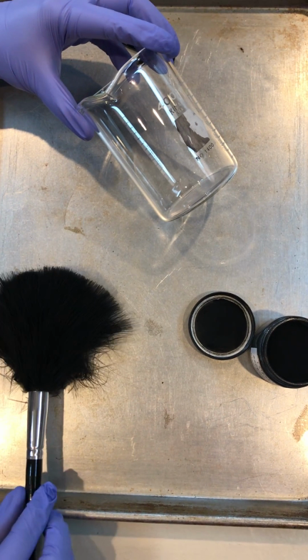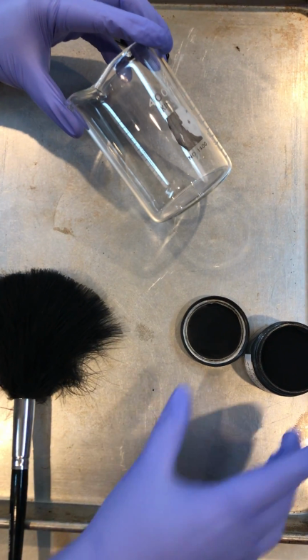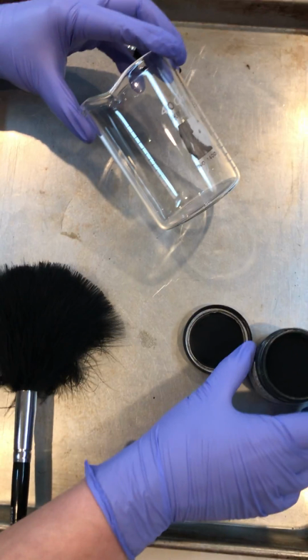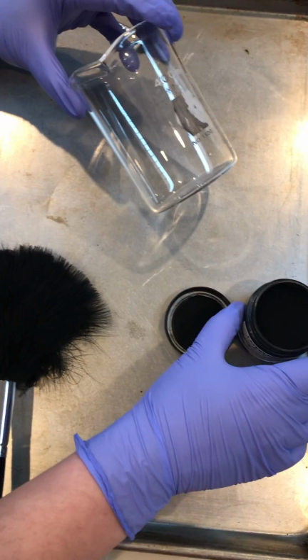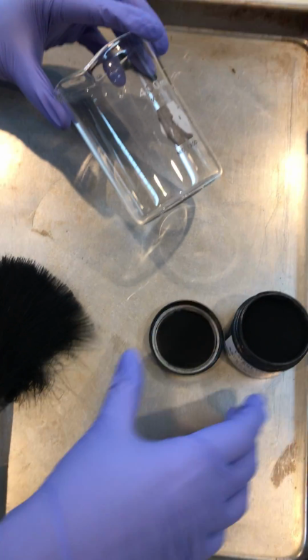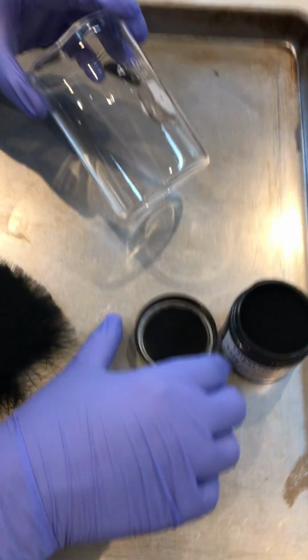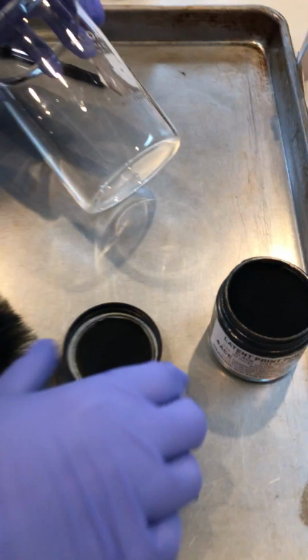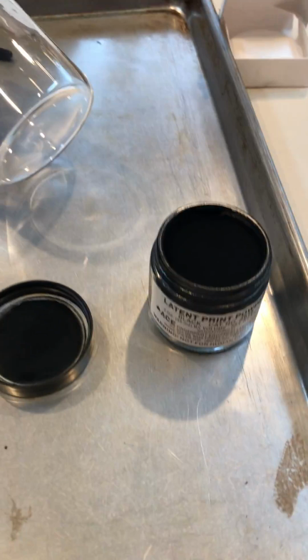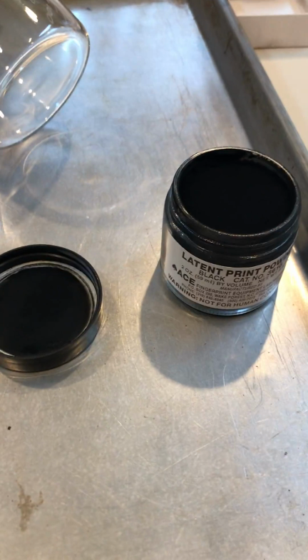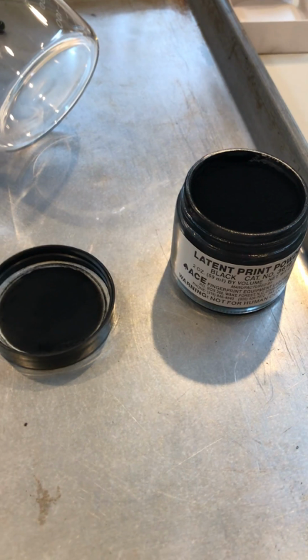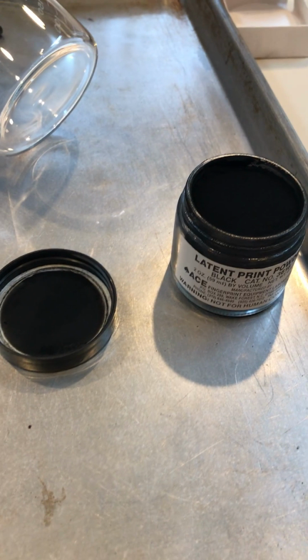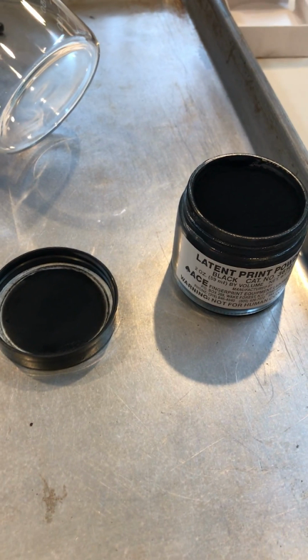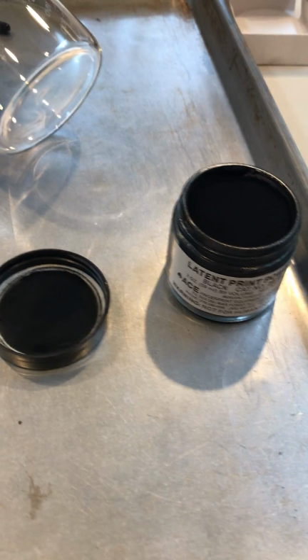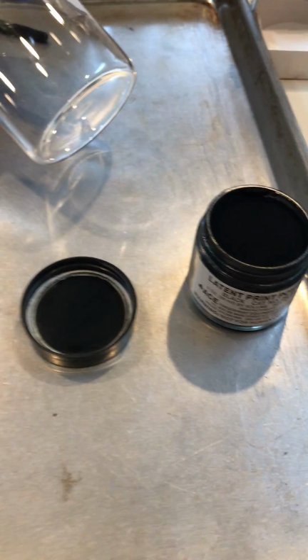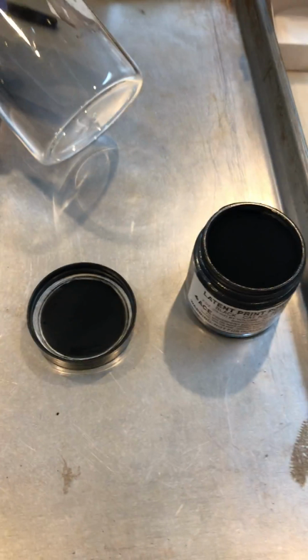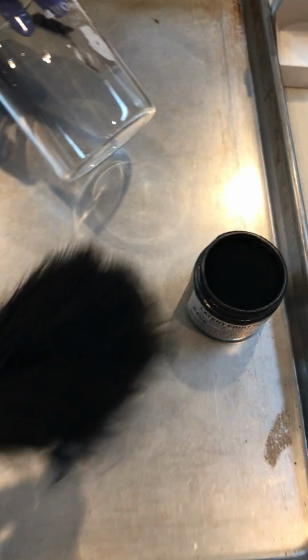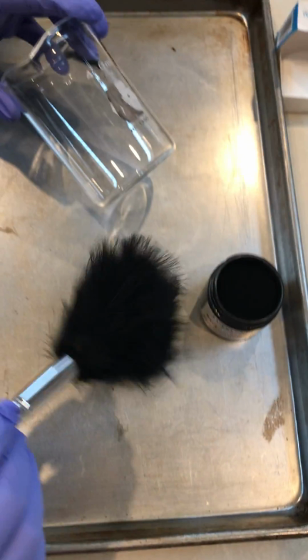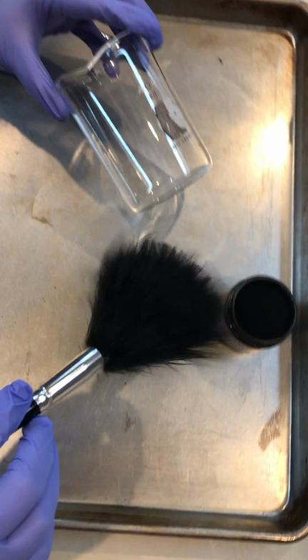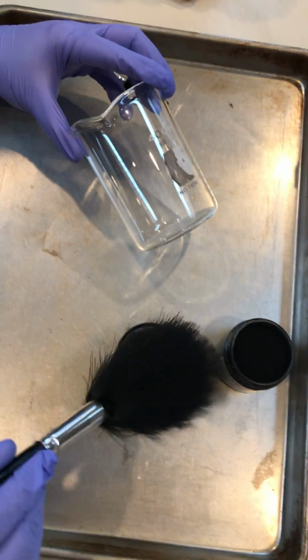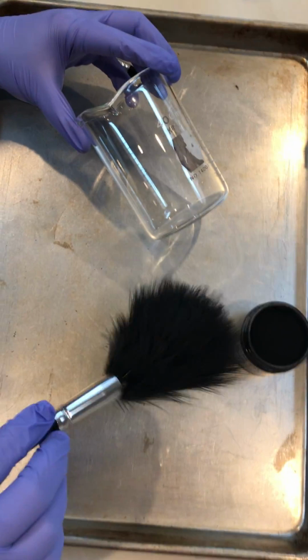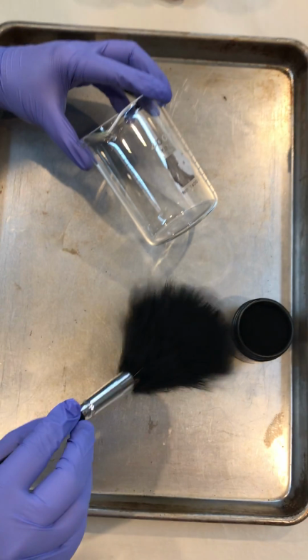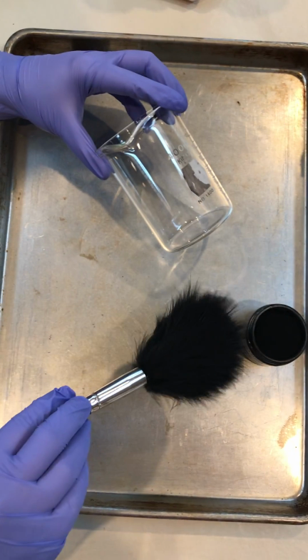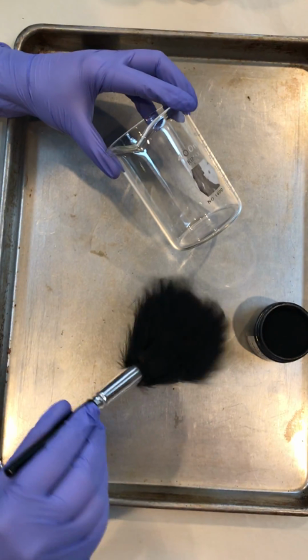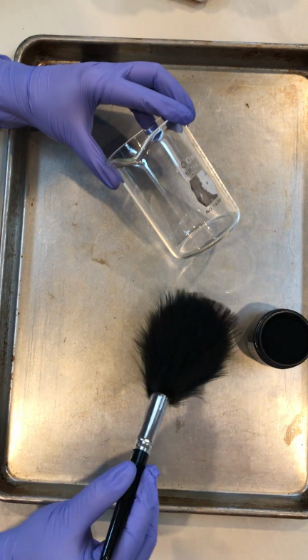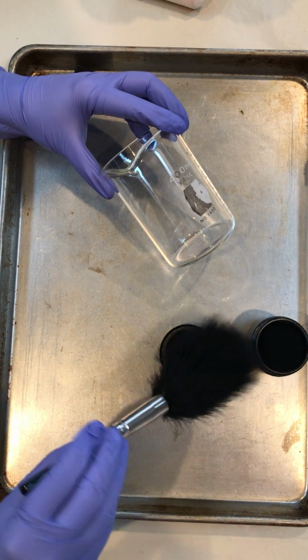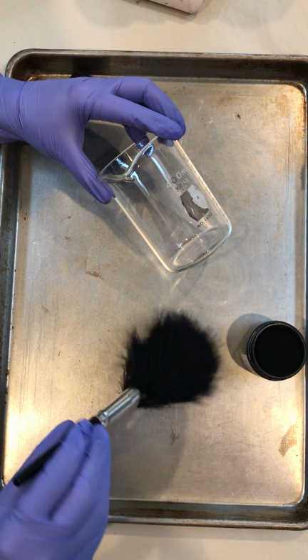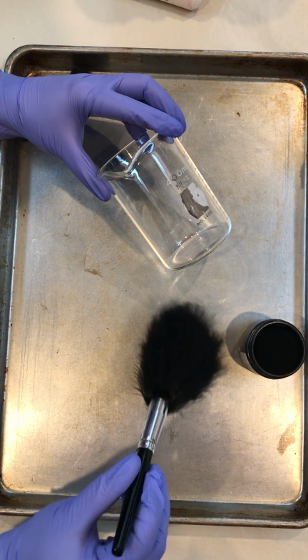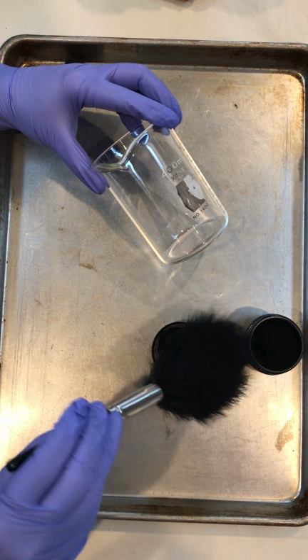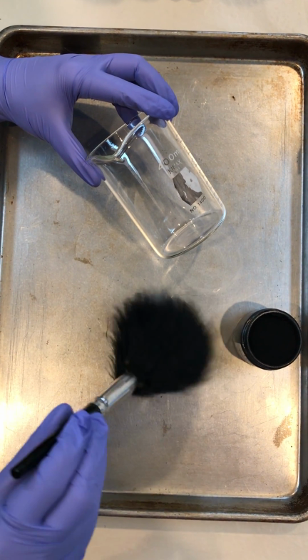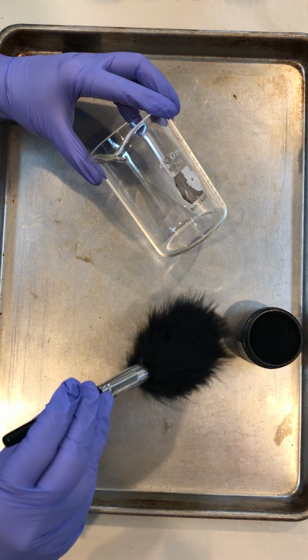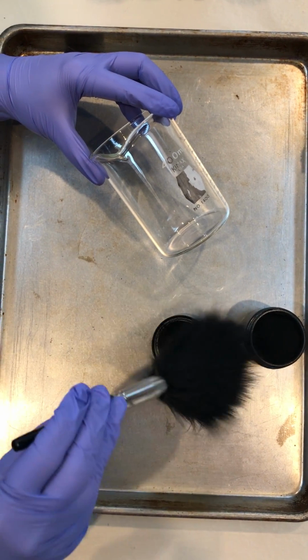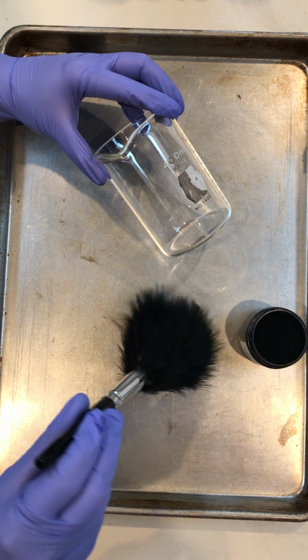You'll notice I have a nice big container of fingerprint powder. I'm not going to take the powder from the container itself — I'm actually going to take it from the top, because you only need a very tiny bit of fingerprint powder. As you can see, I'm picking it up just with the edges of the fingerprint brush.